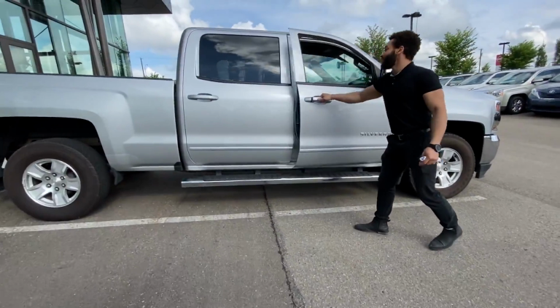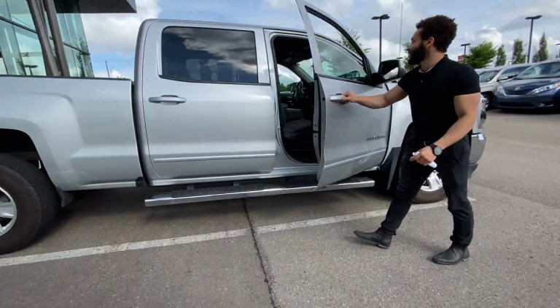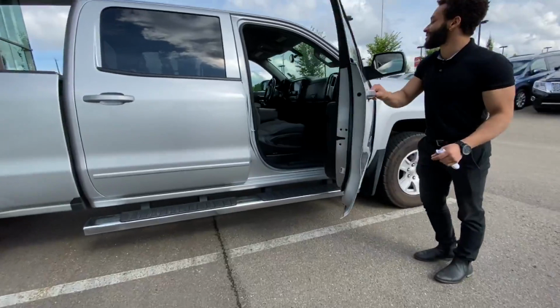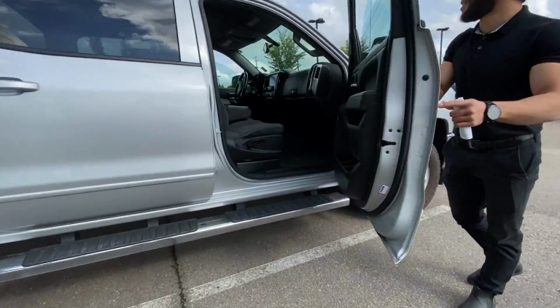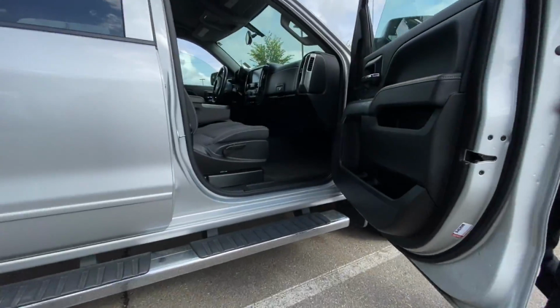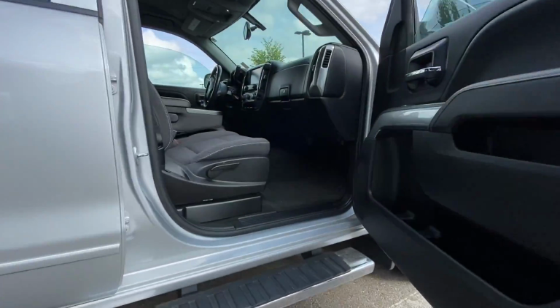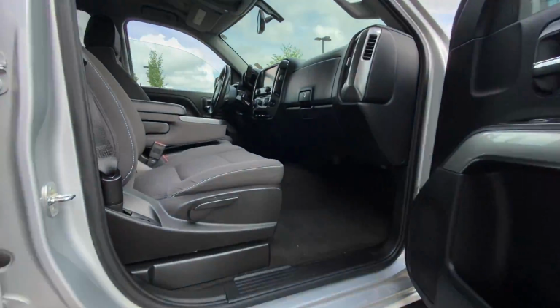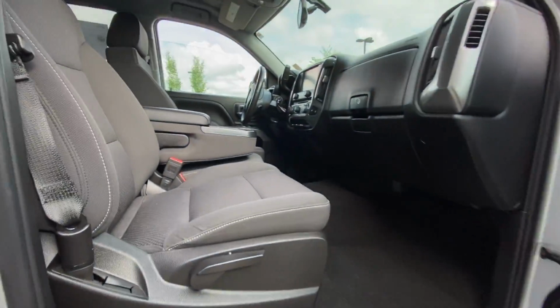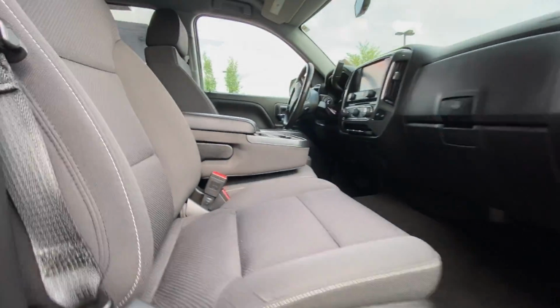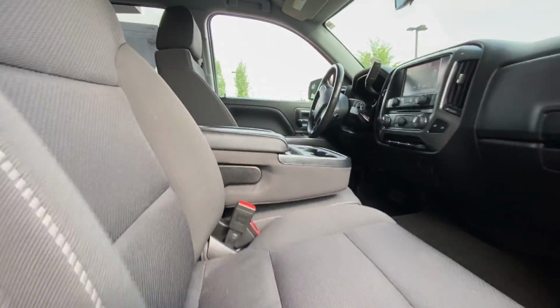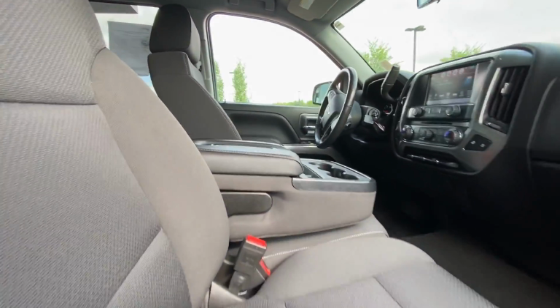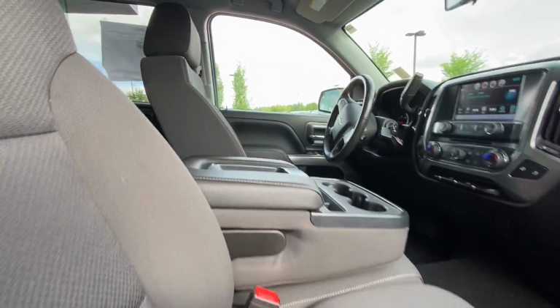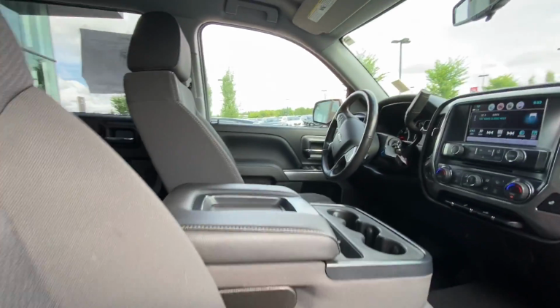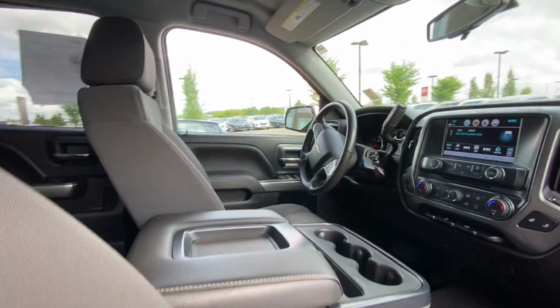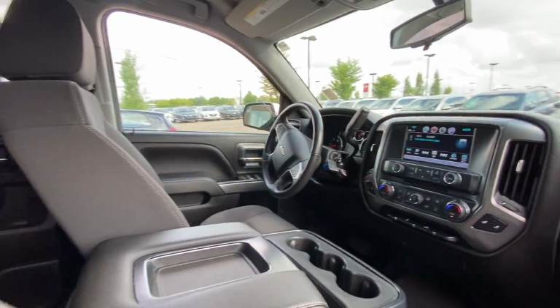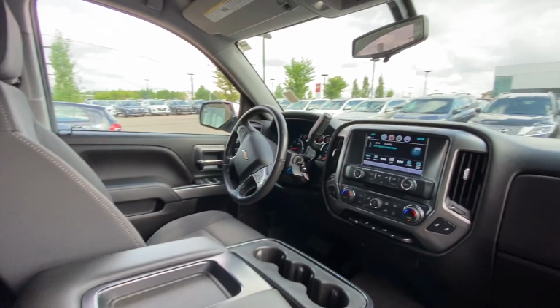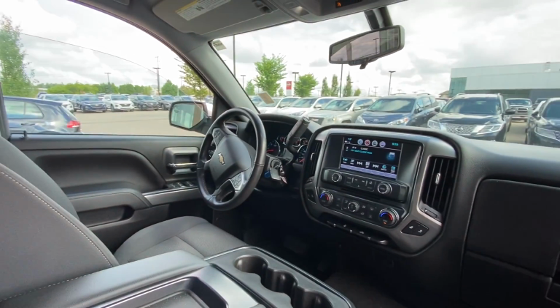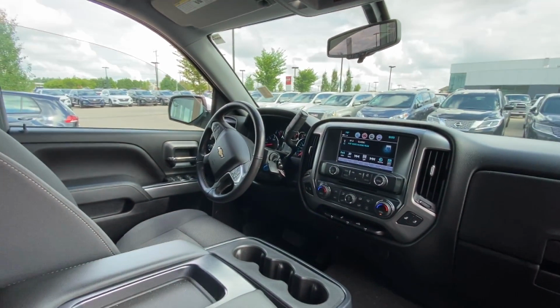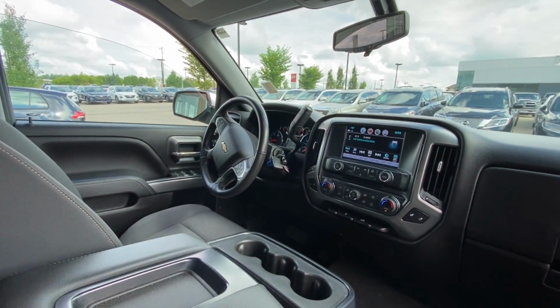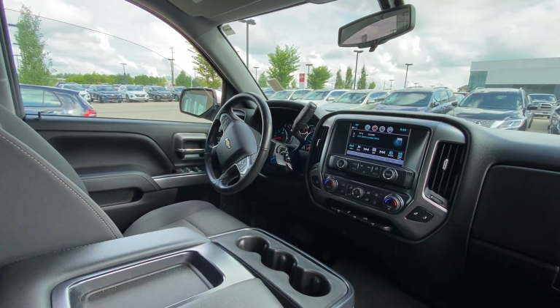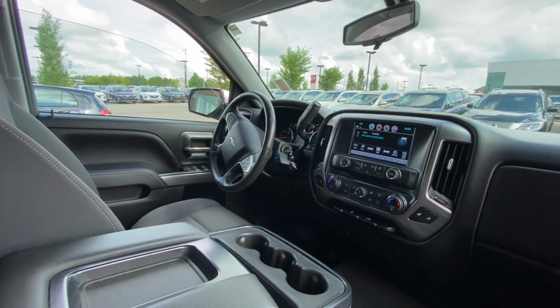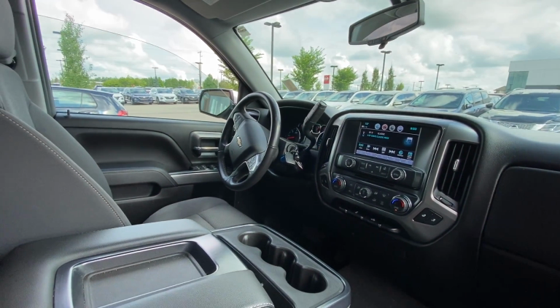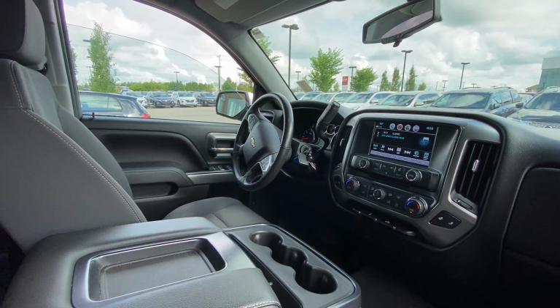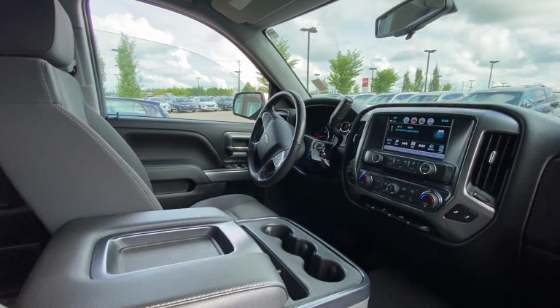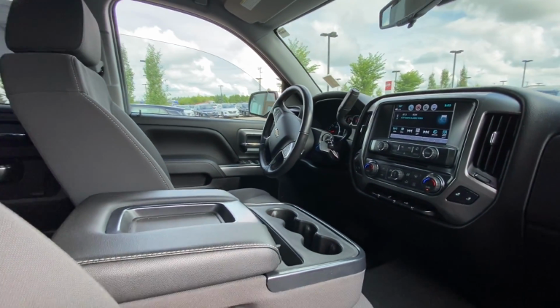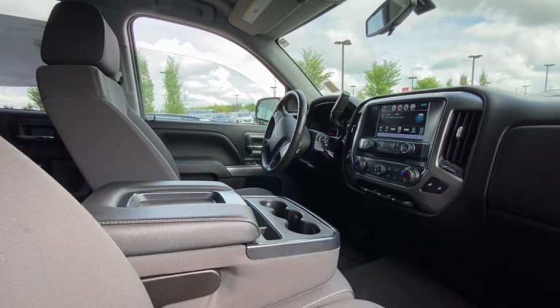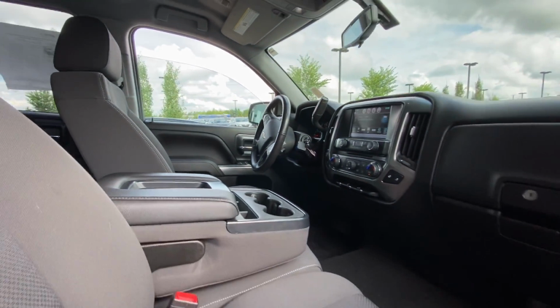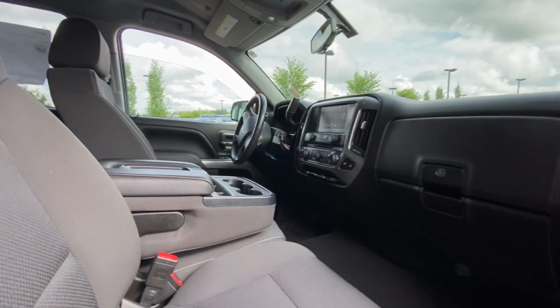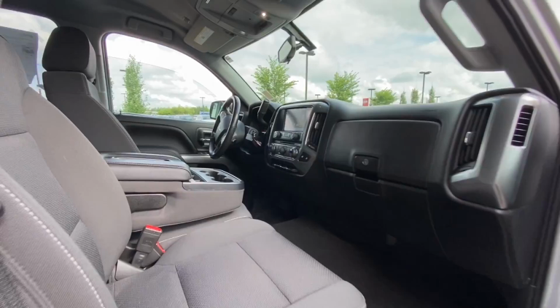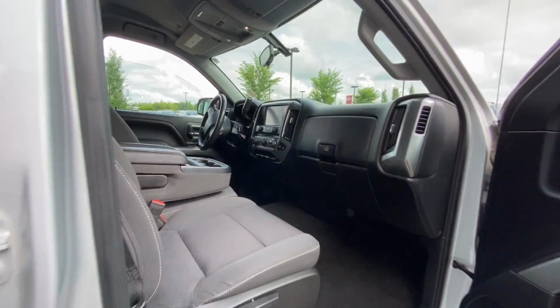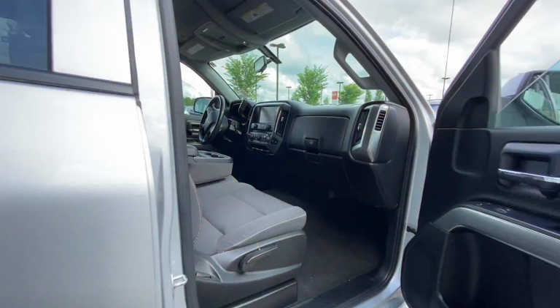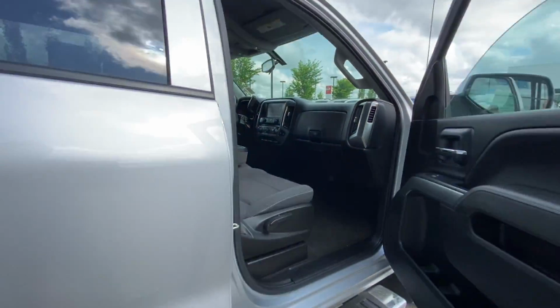Coming into the inside of the vehicle, you will get six seats as an option, meaning you will have the cup holders in the center. You will get this beautiful touchscreen display, all your towing accessories and things like that as well, which is definitely awesome.